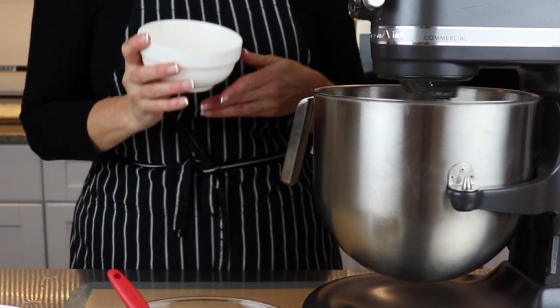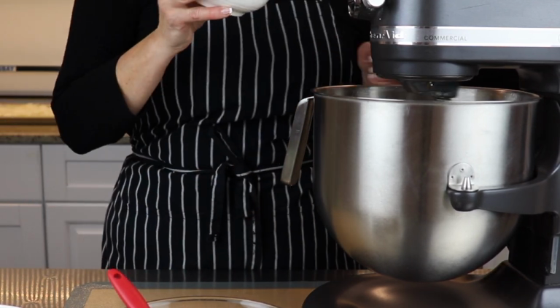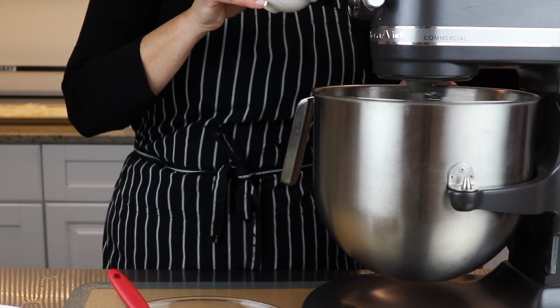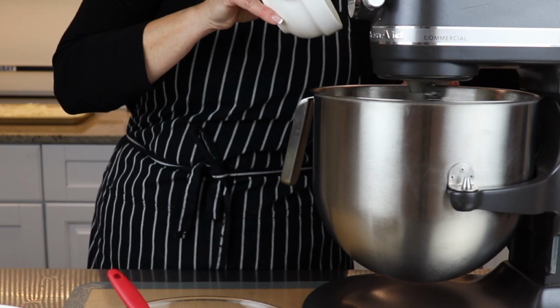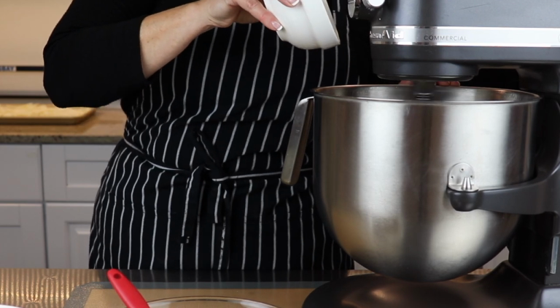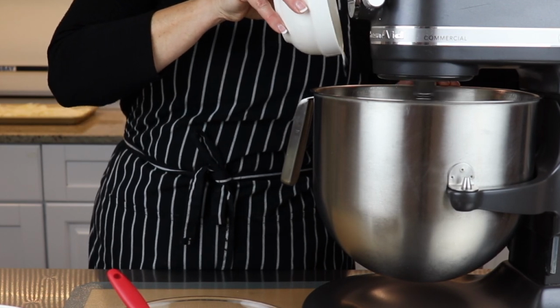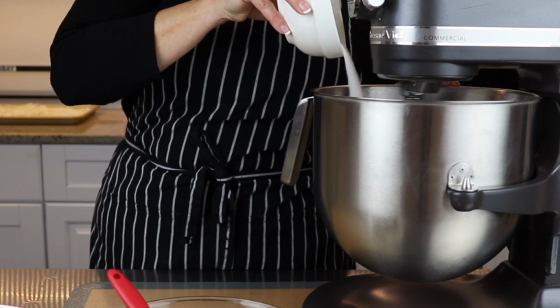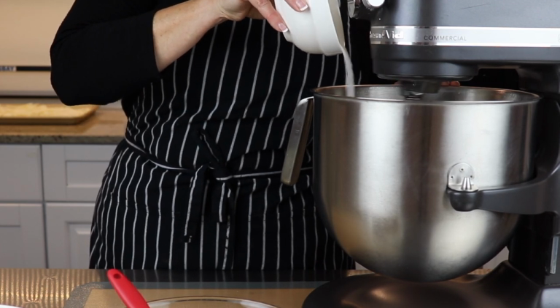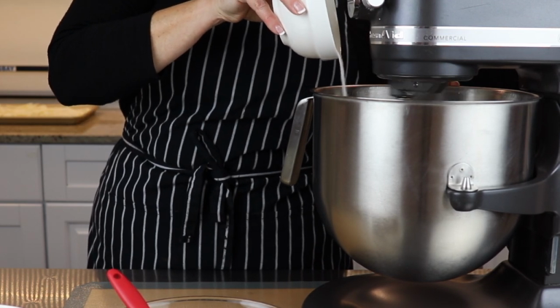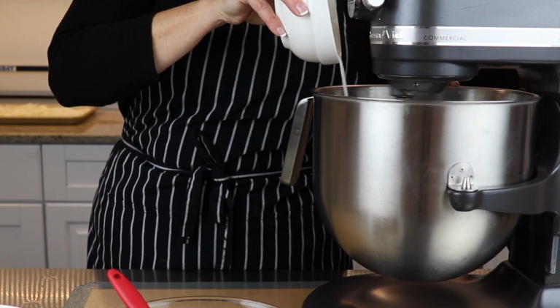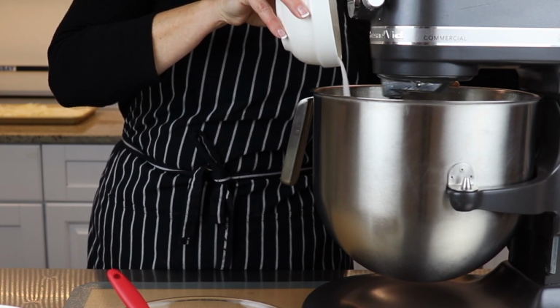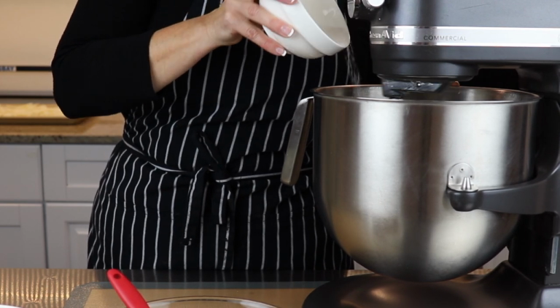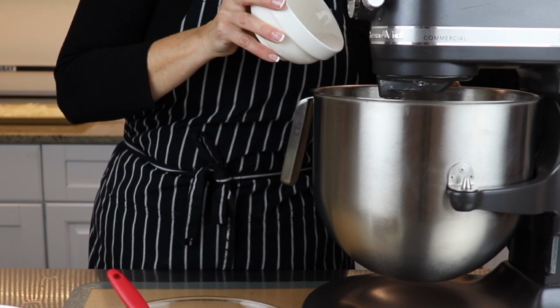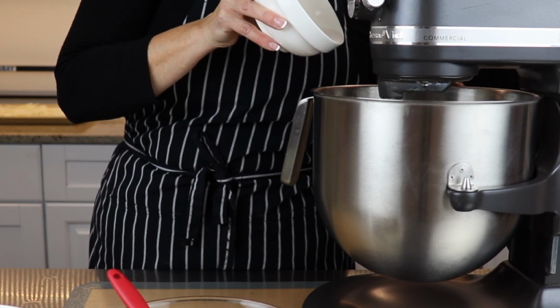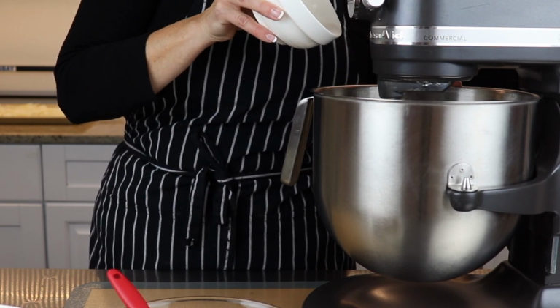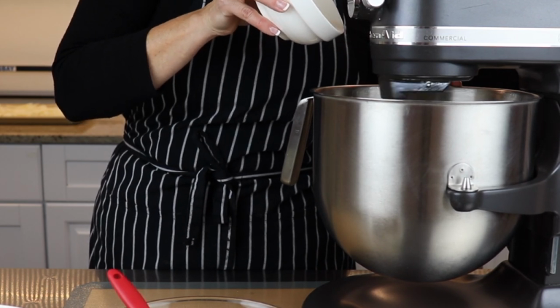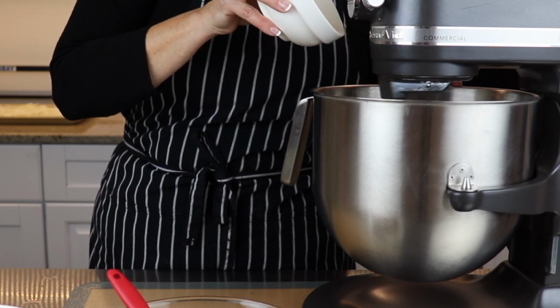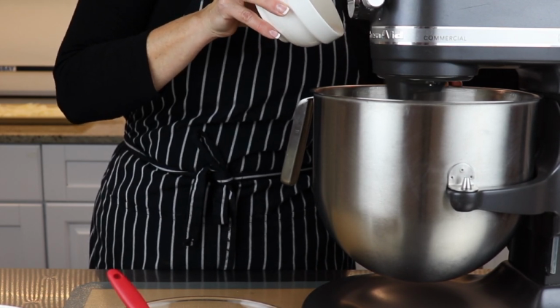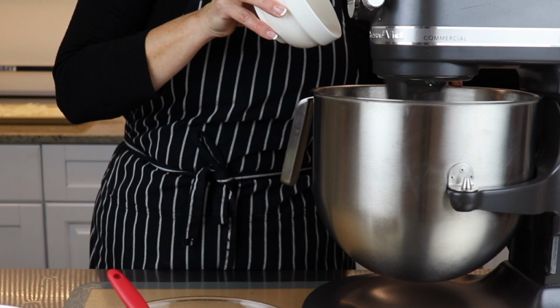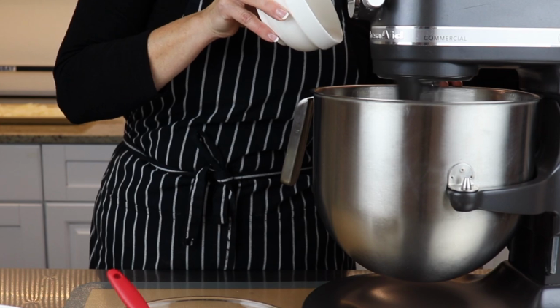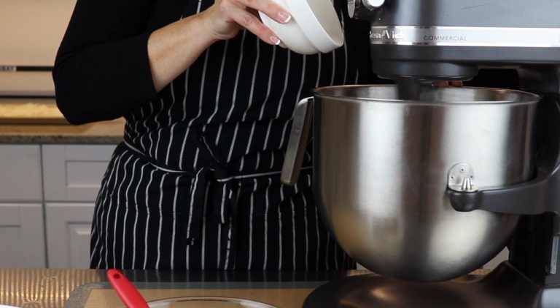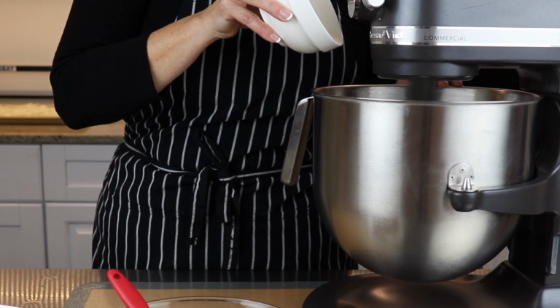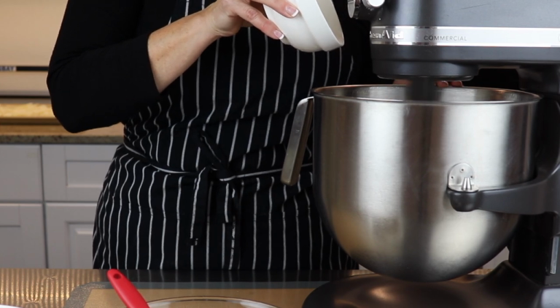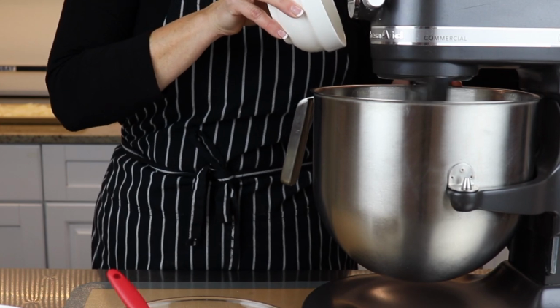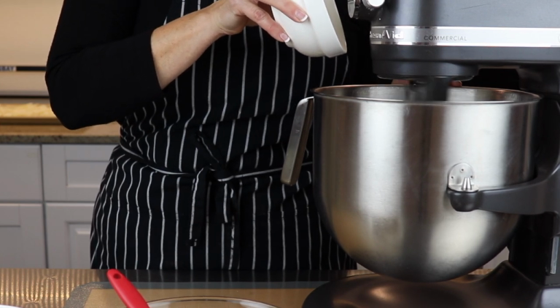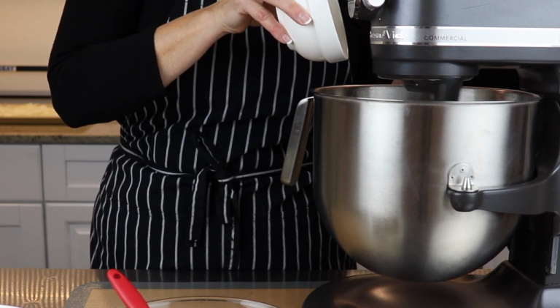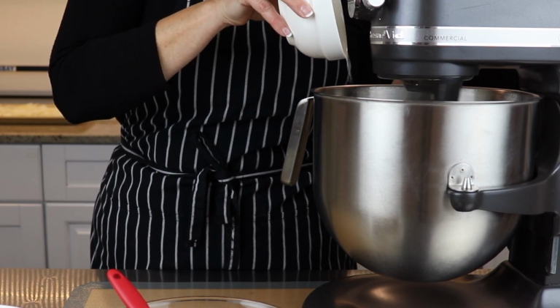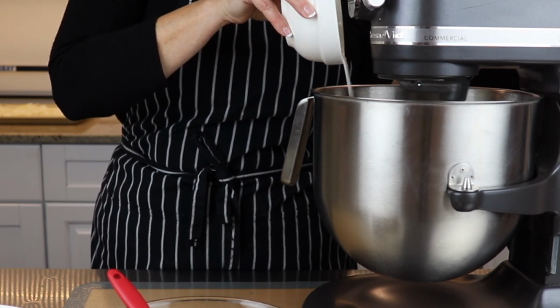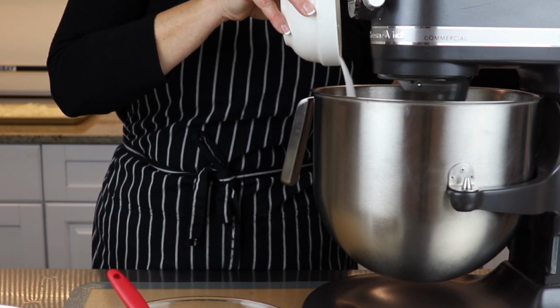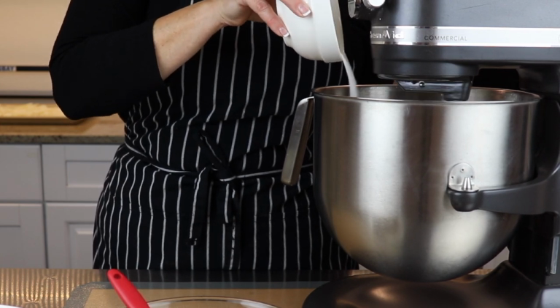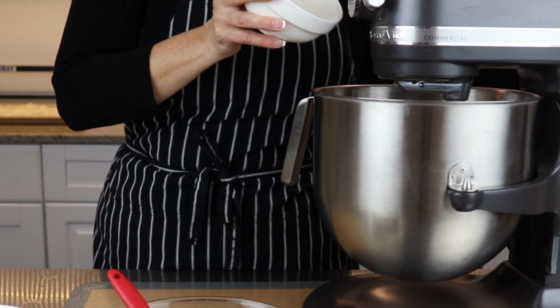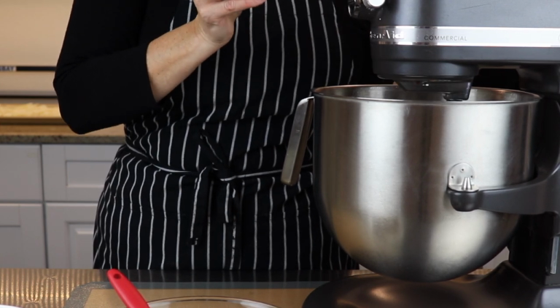Now that the egg whites have formed soft peaks, add one quarter cup of white sugar gradually and beat on high speed until the sugar is dissolved and soft glossy peaks have formed.